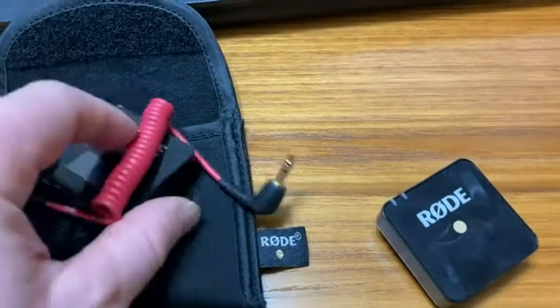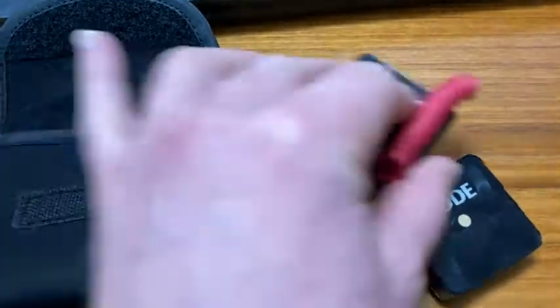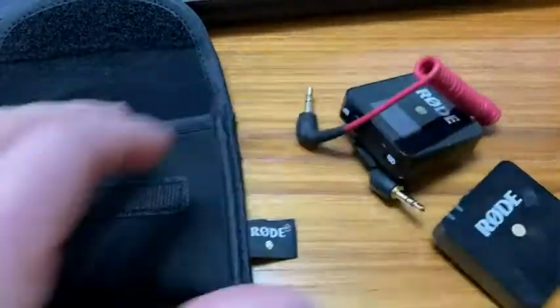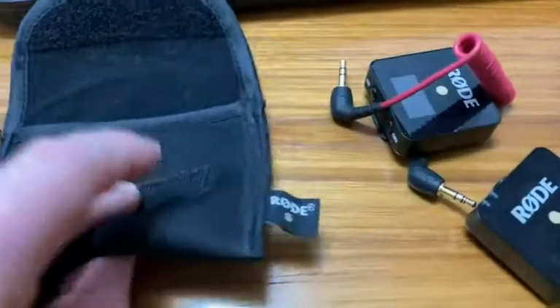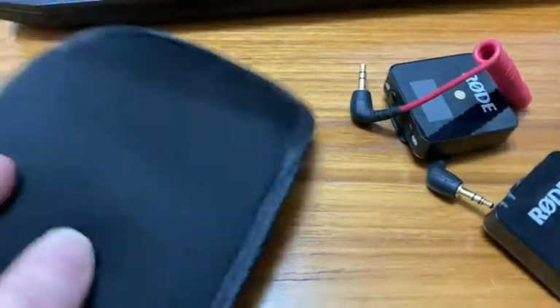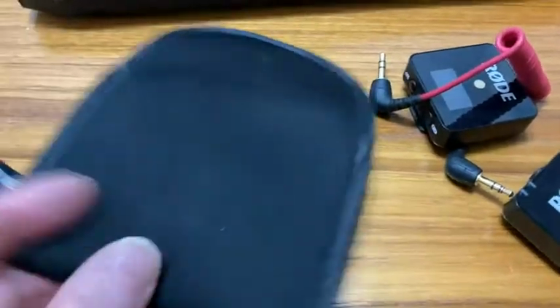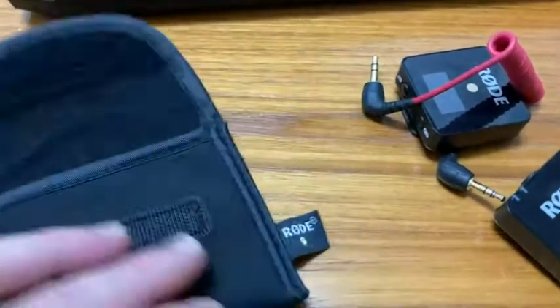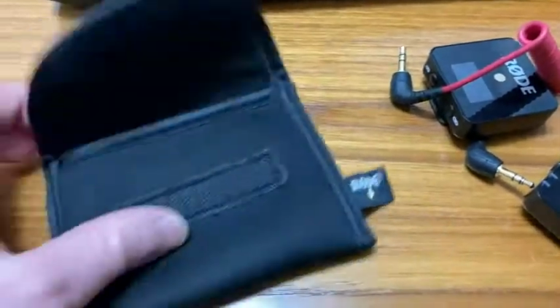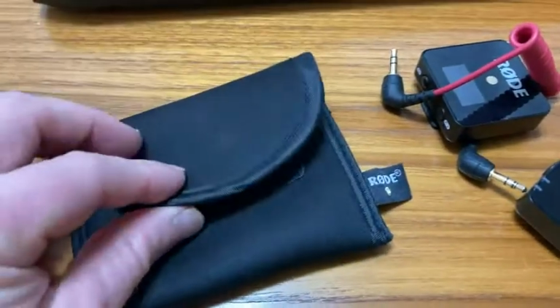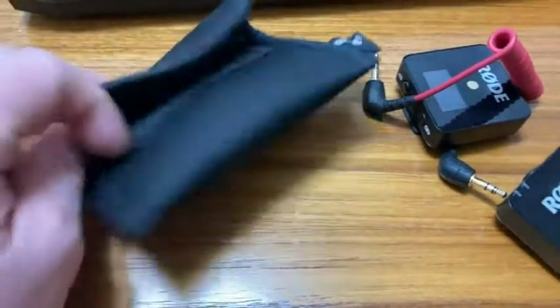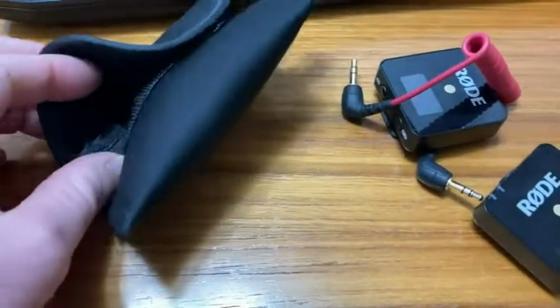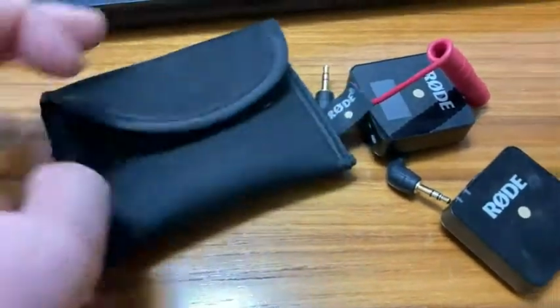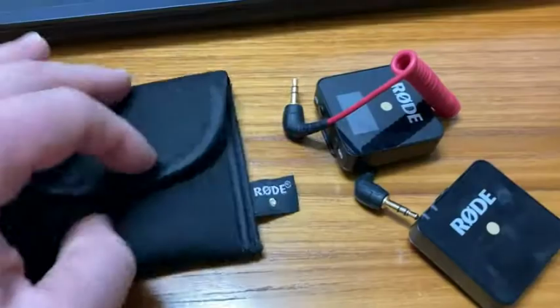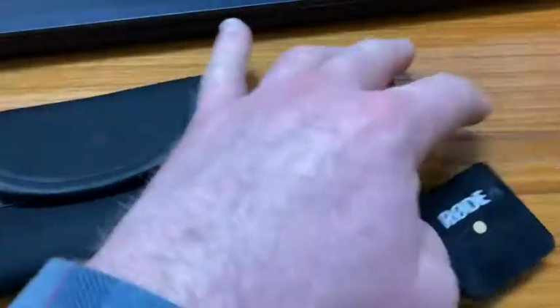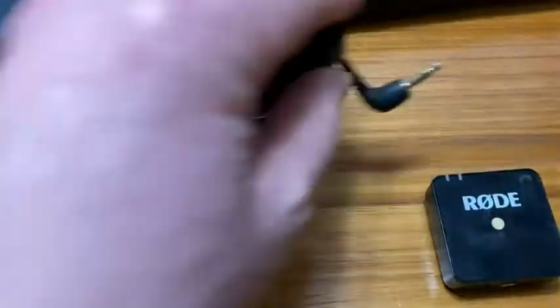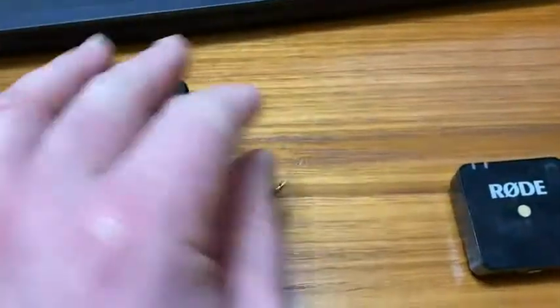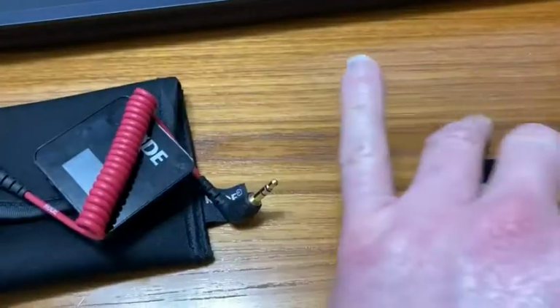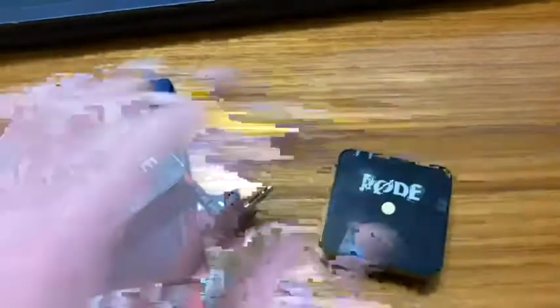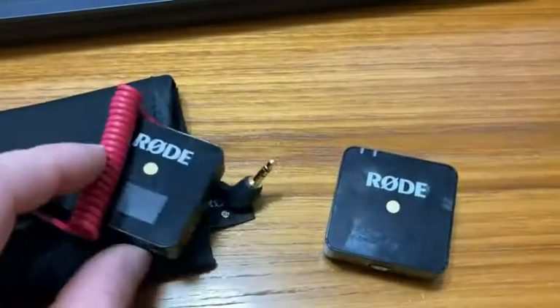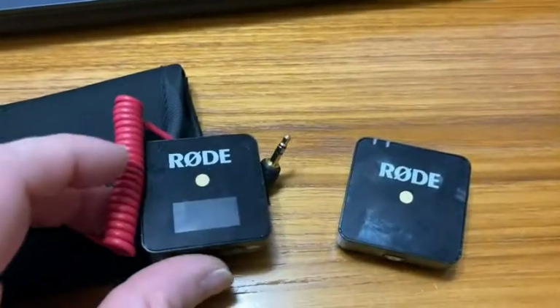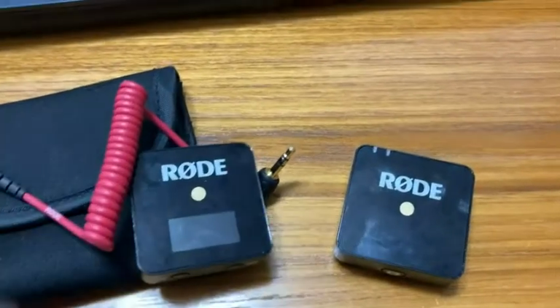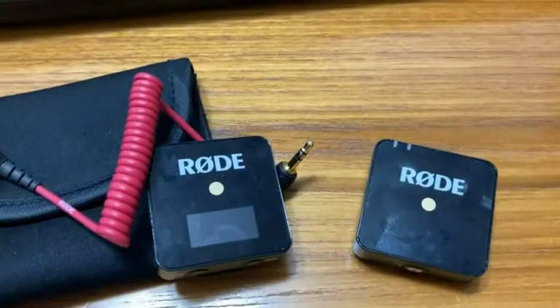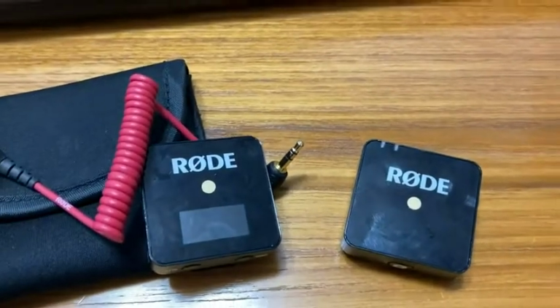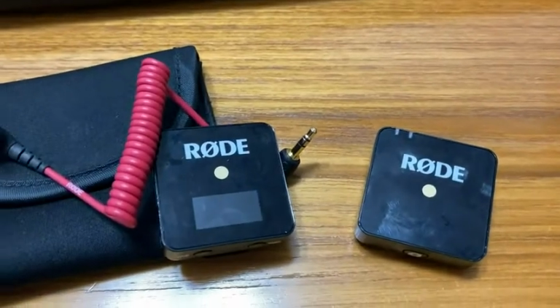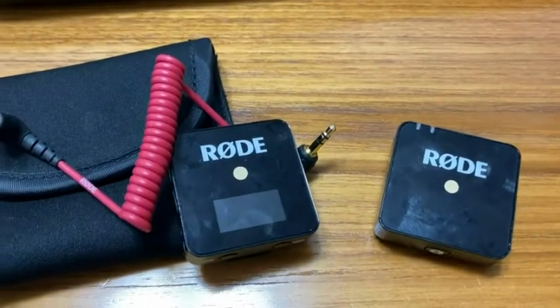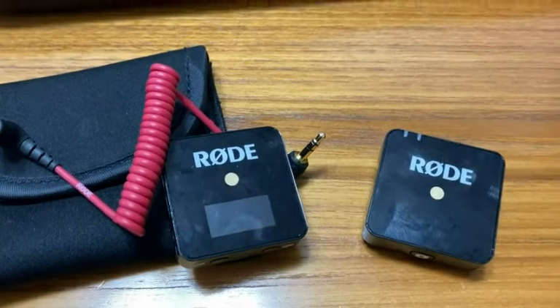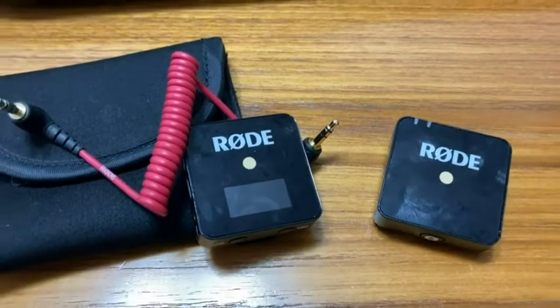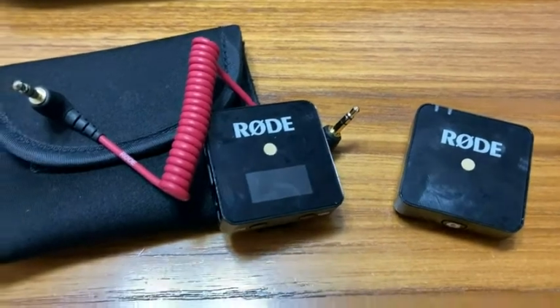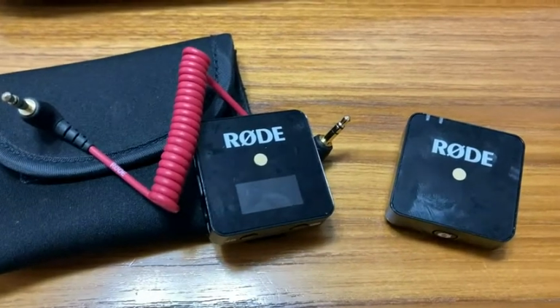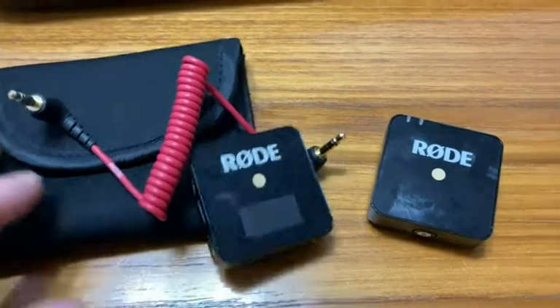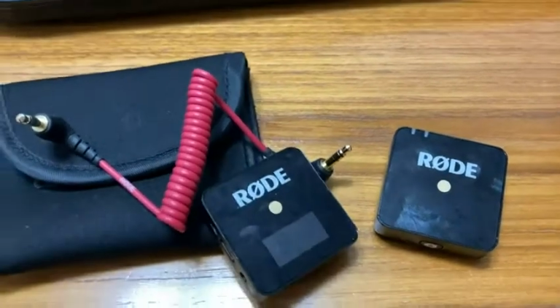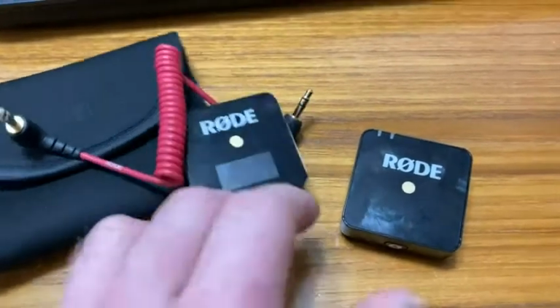It comes with this really convenient carrying case by Rode. Really nice. I've had this for a while, I have used it a lot. I've dropped it and it hasn't broken — that's not to say that you should drop it on purpose.